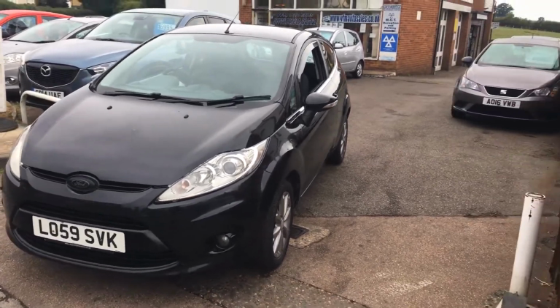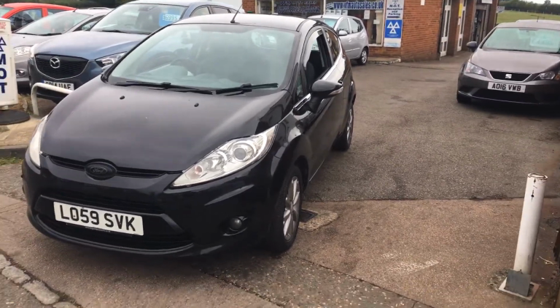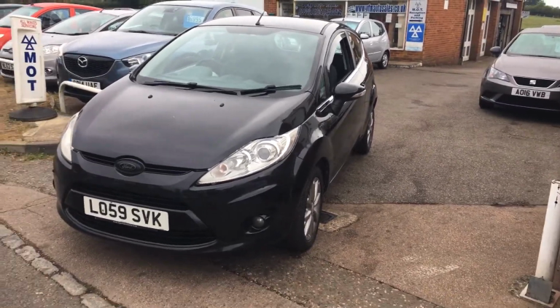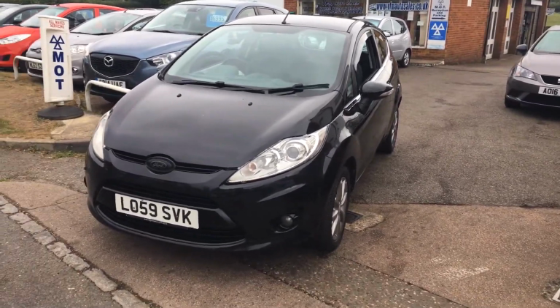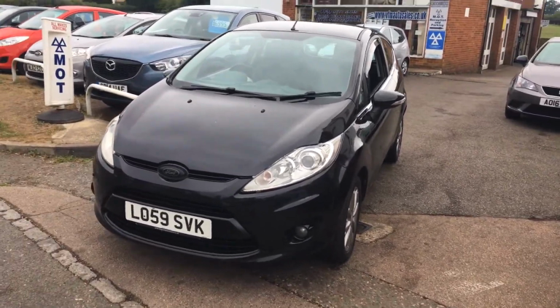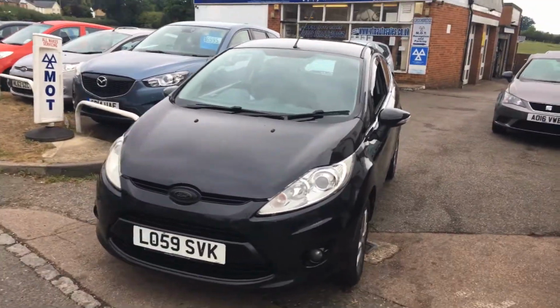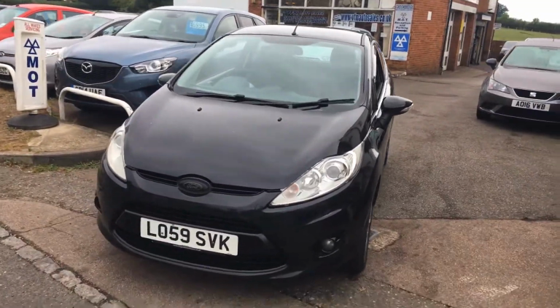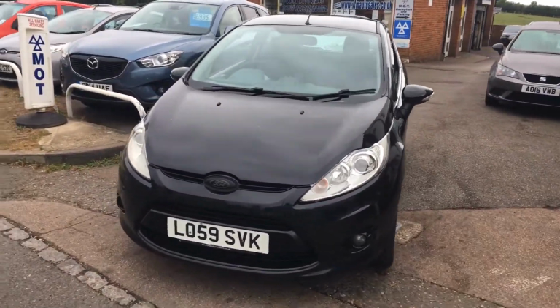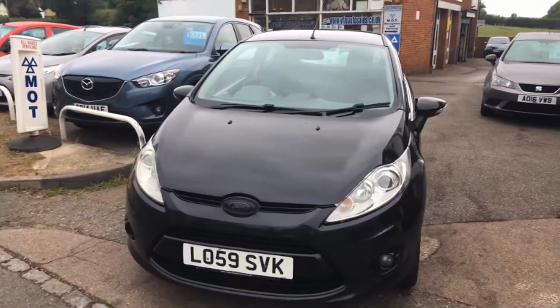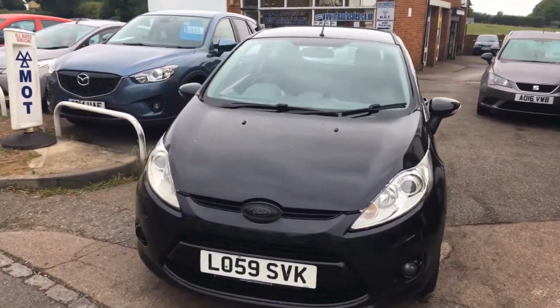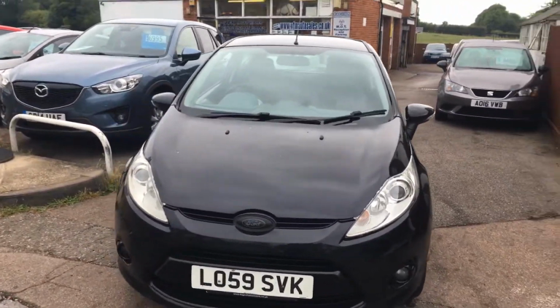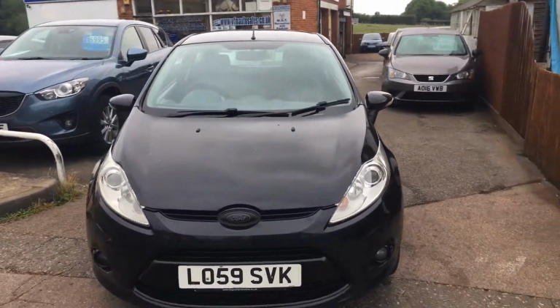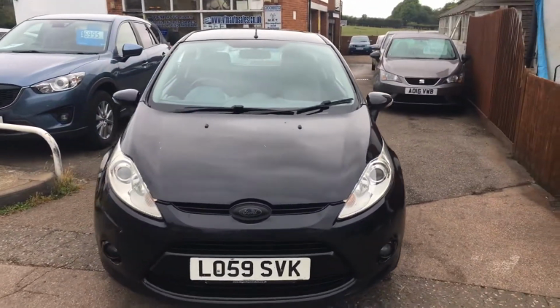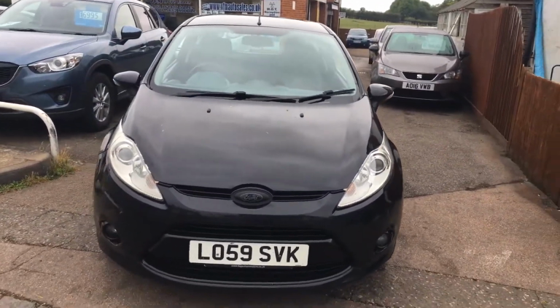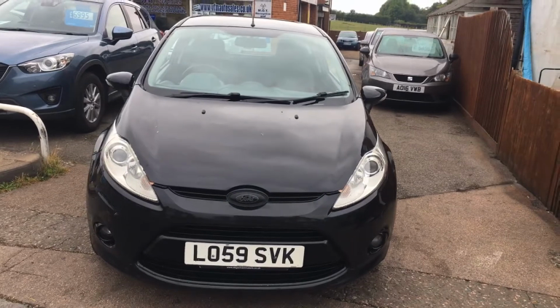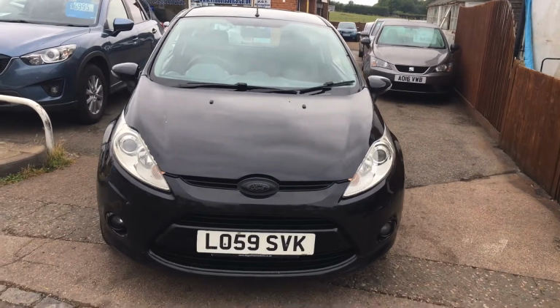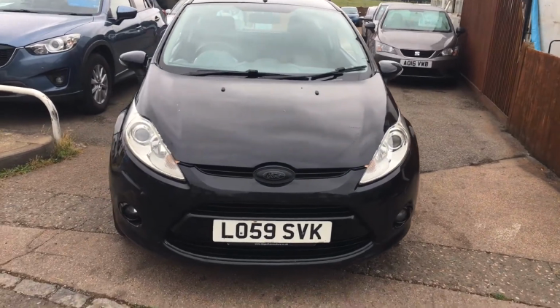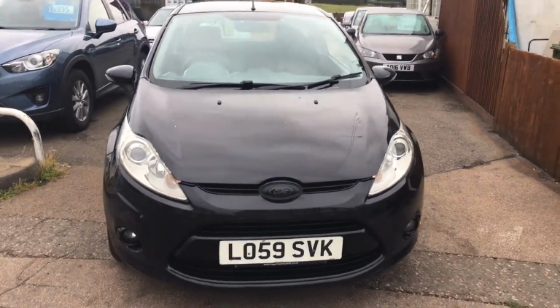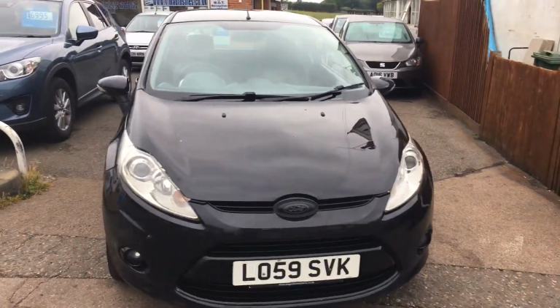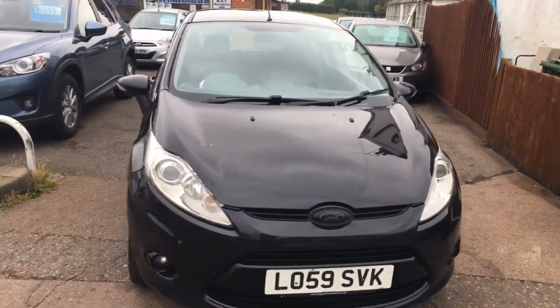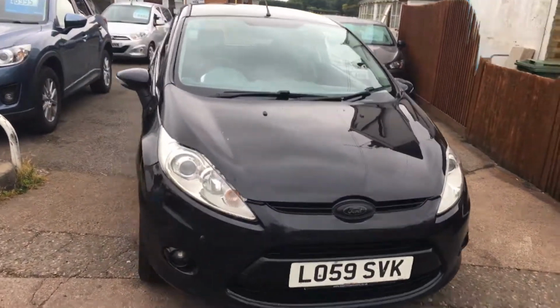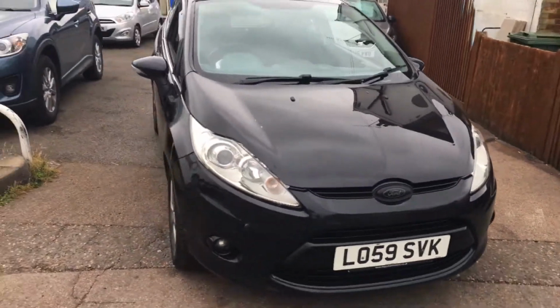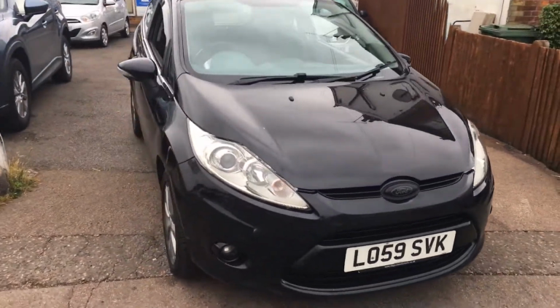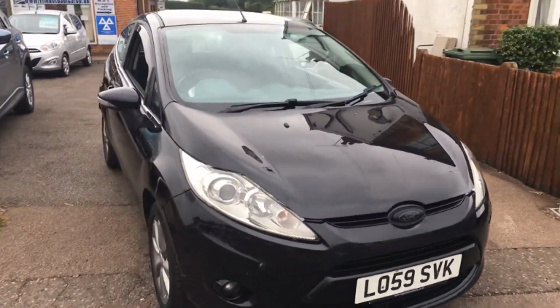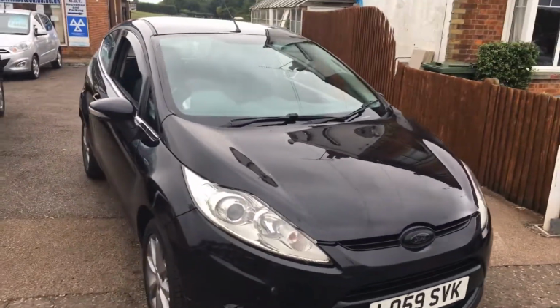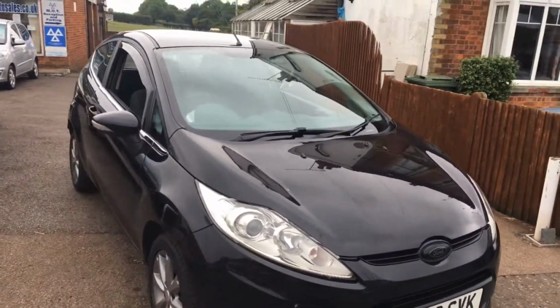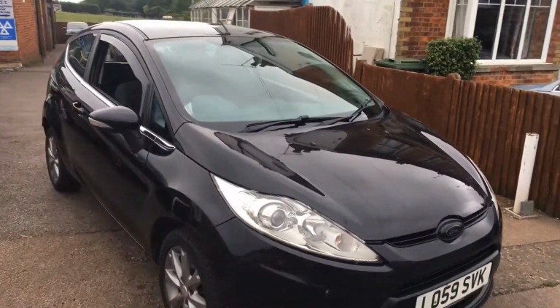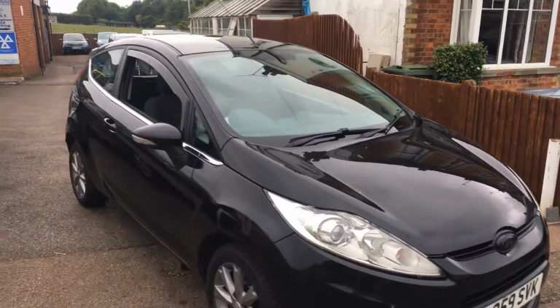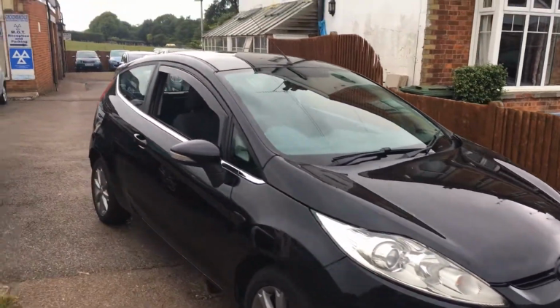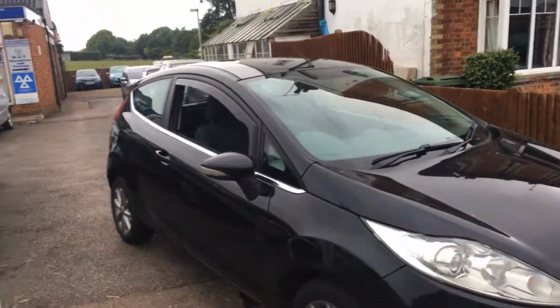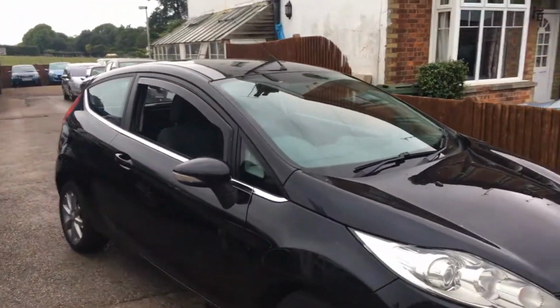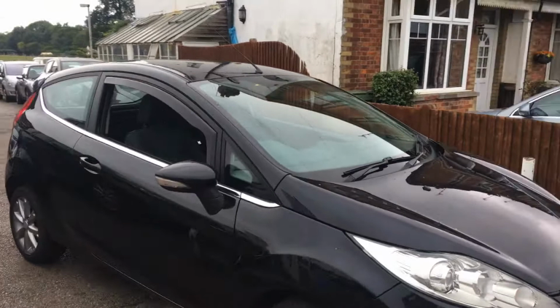This car has covered 120,000 miles and has a service history as well. It would make an ideal first car as it's the 1.25 engine.